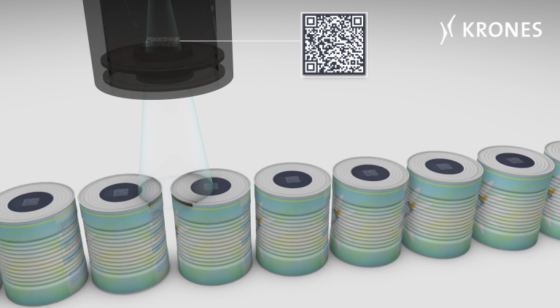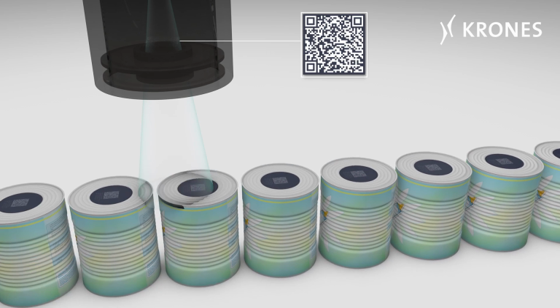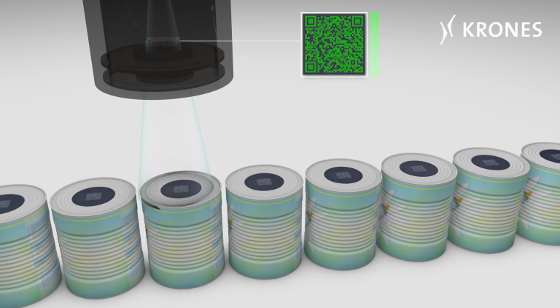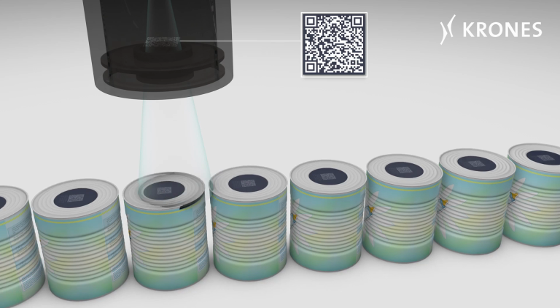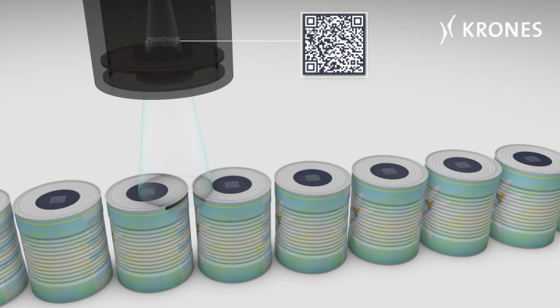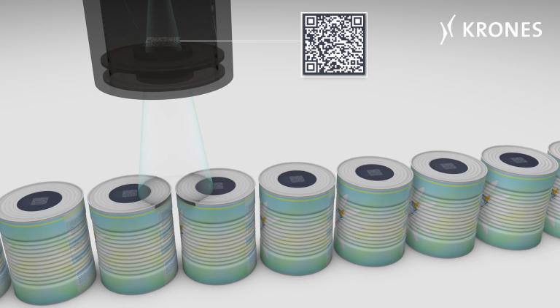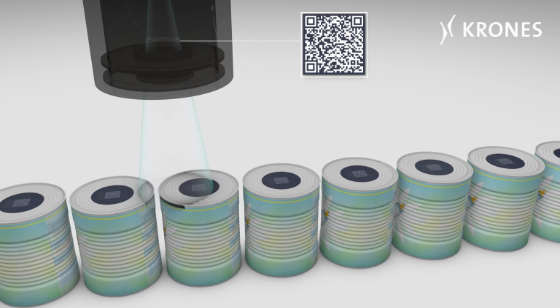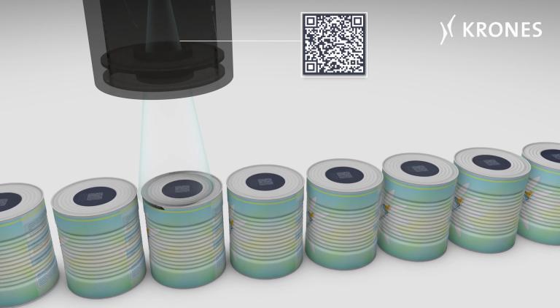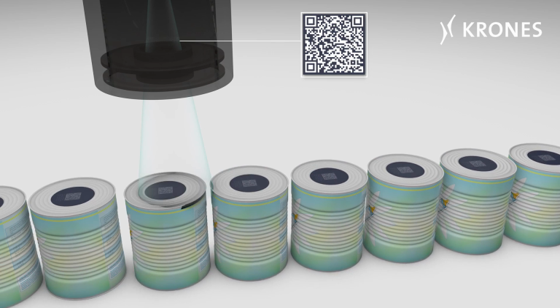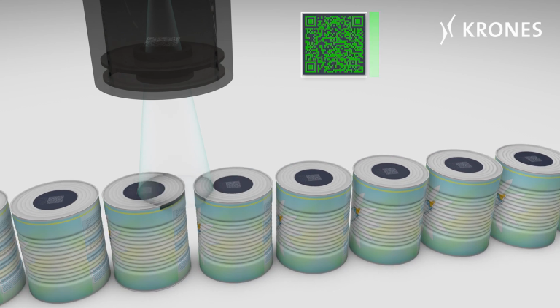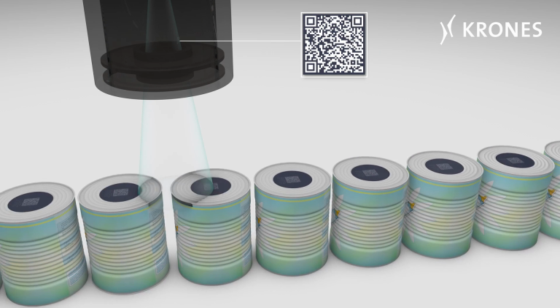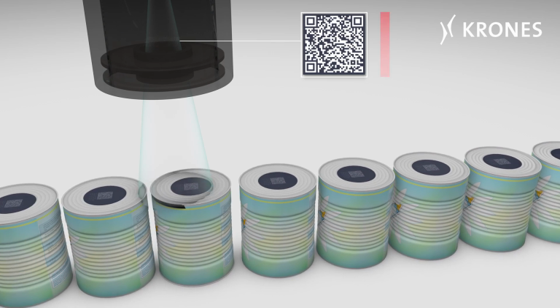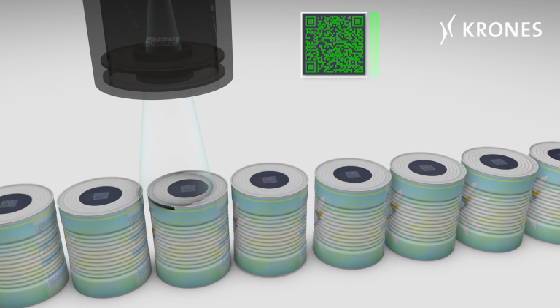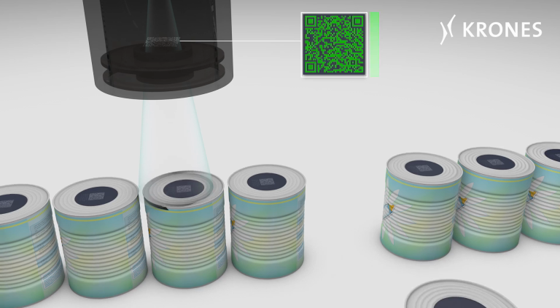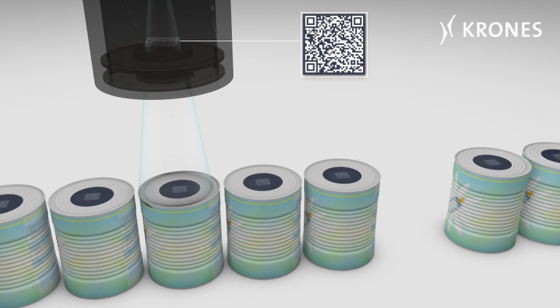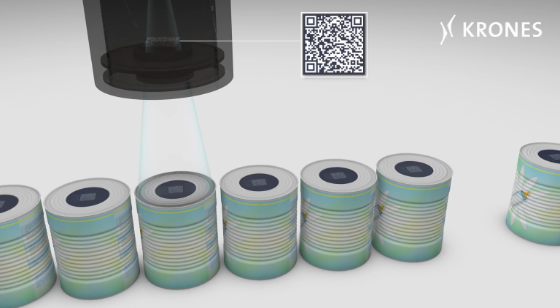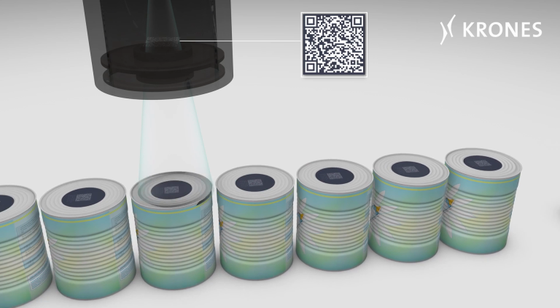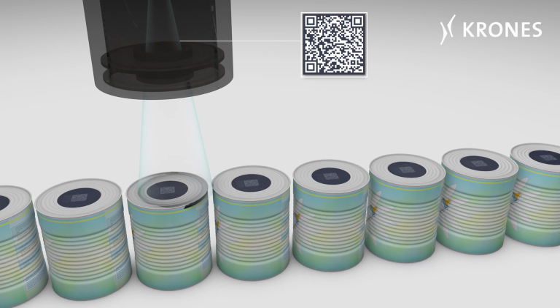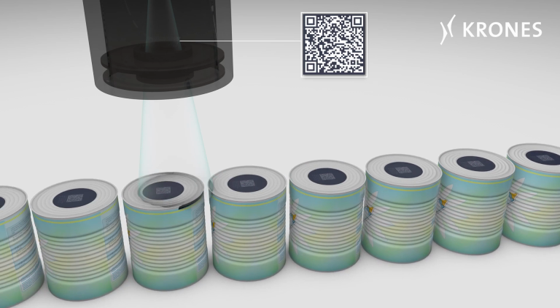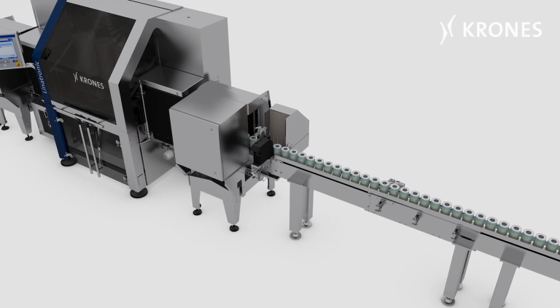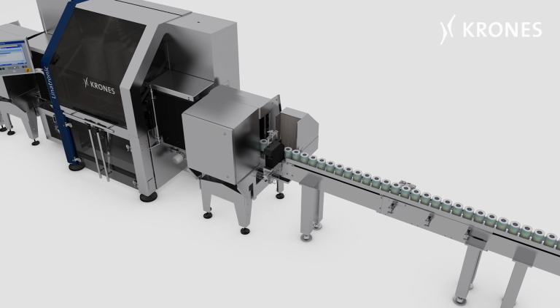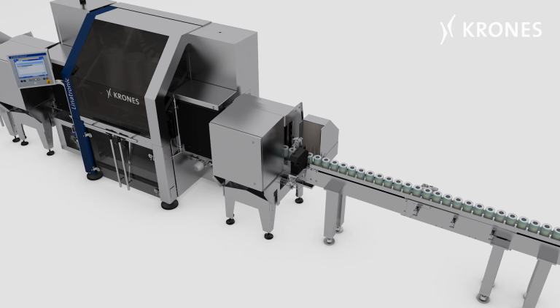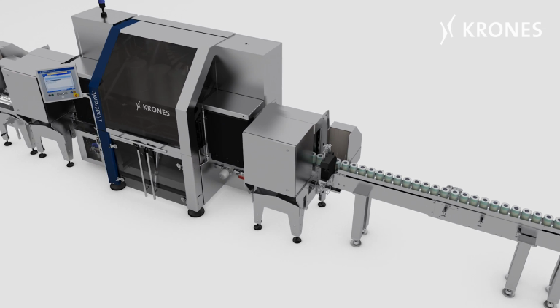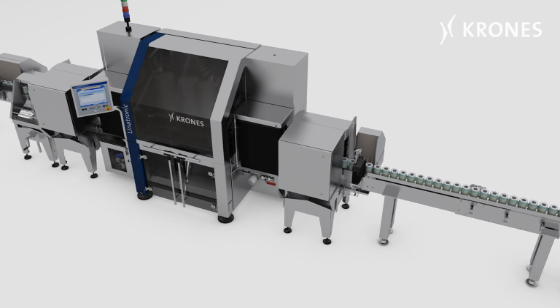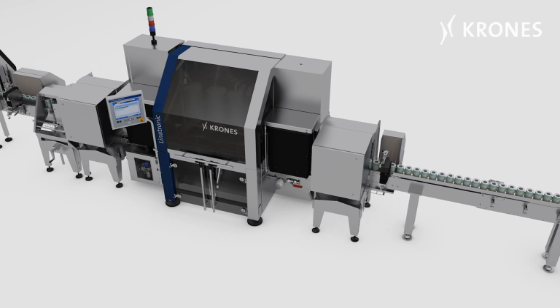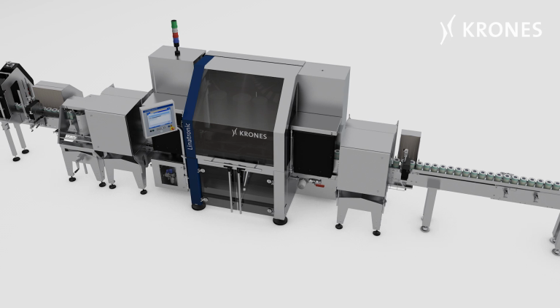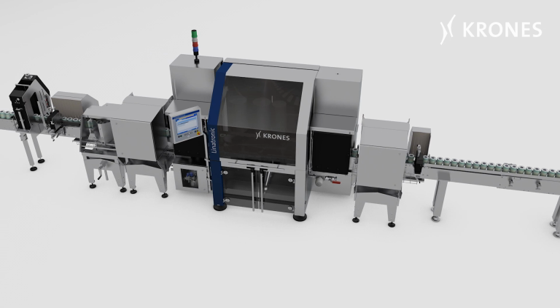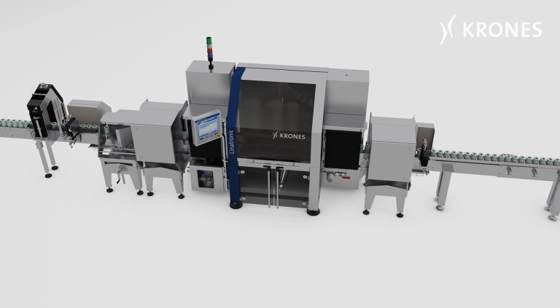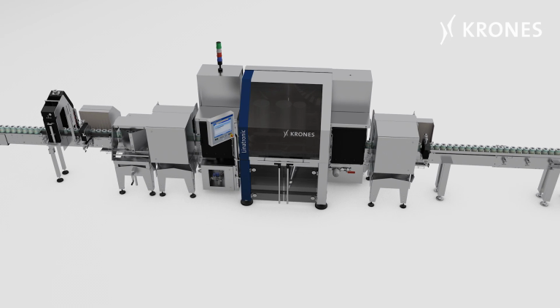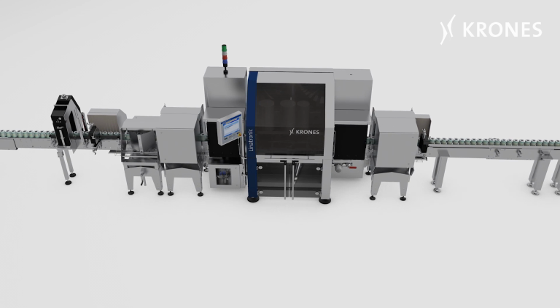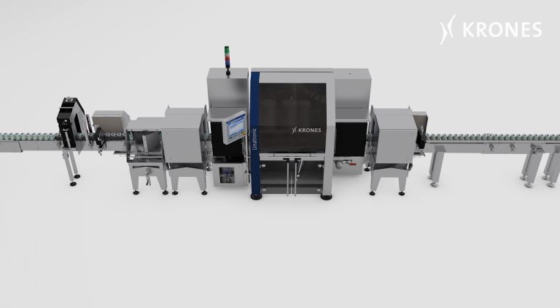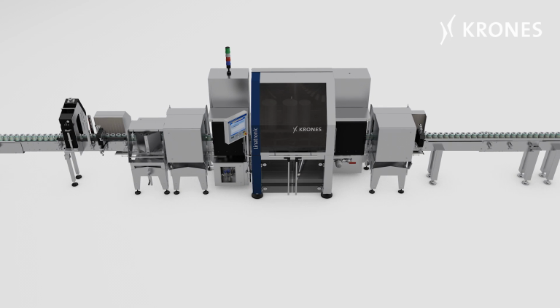In the event of non-conformances, the containers concerned will be rejected. All this is performed in real time, at a speed of 5 containers per second, about 300 cans per minute. Higher speeds are always conceivable.